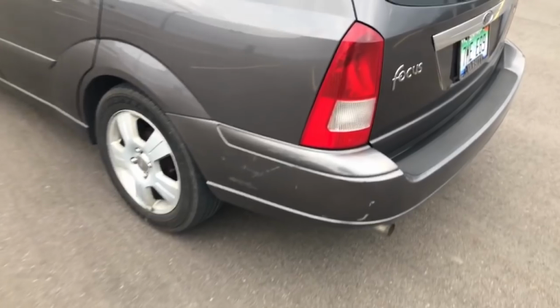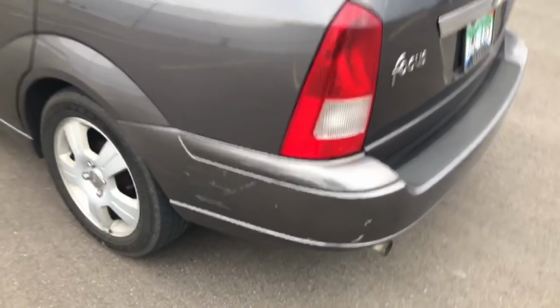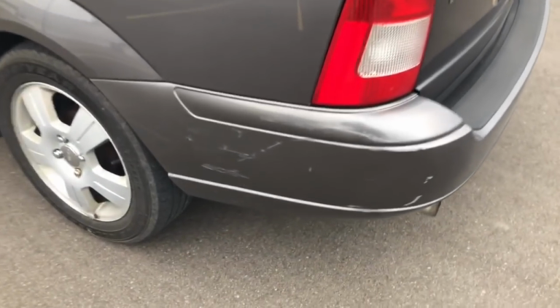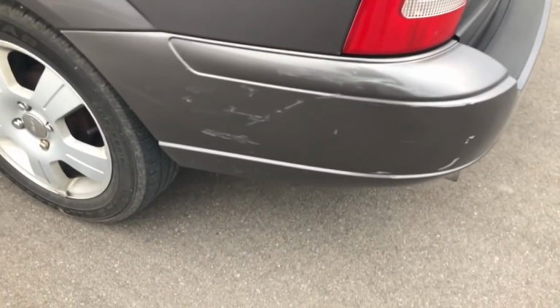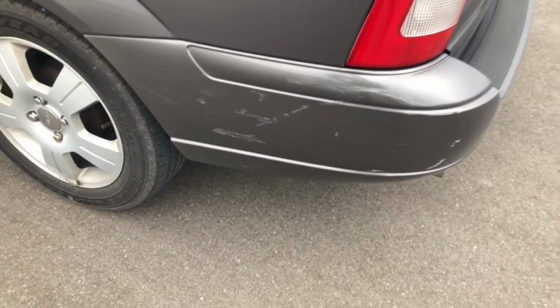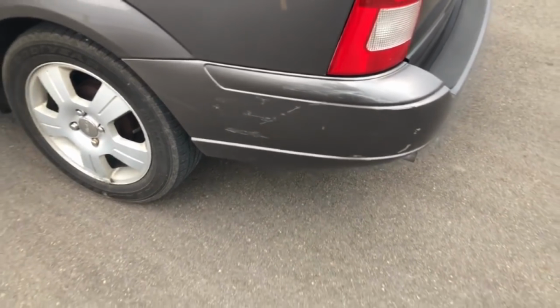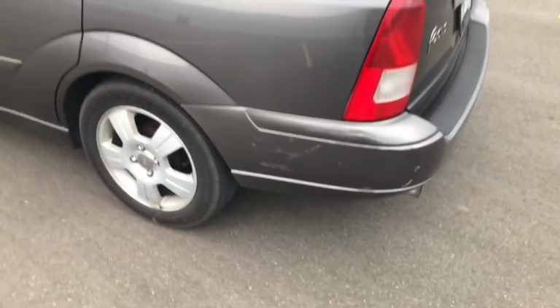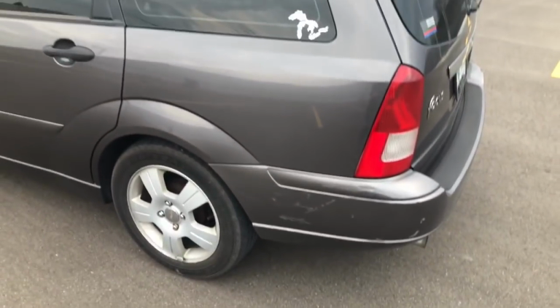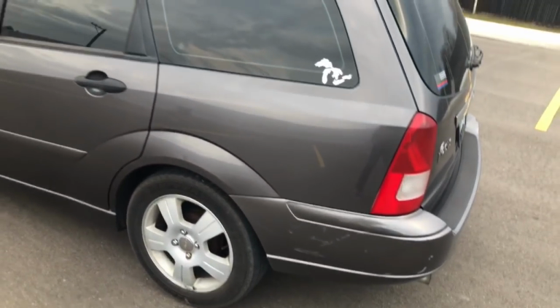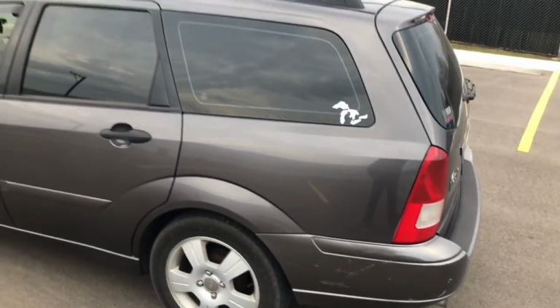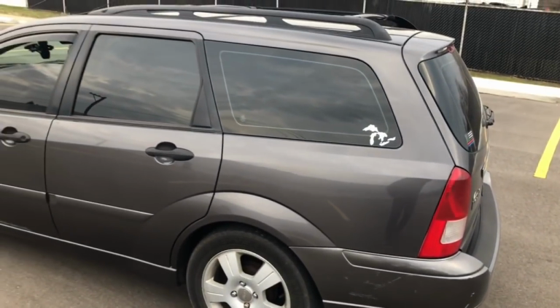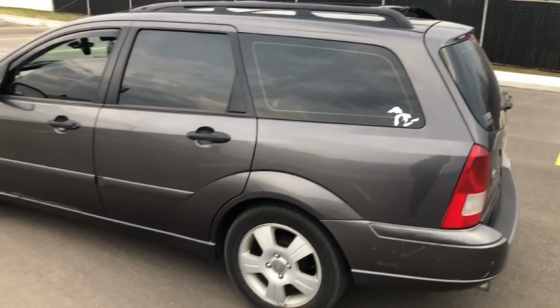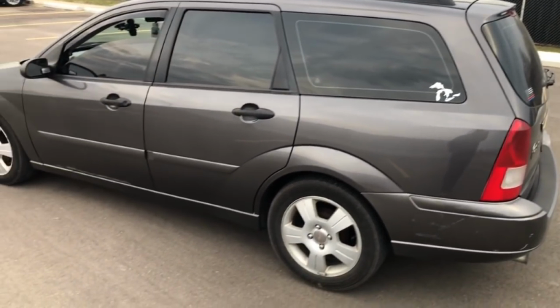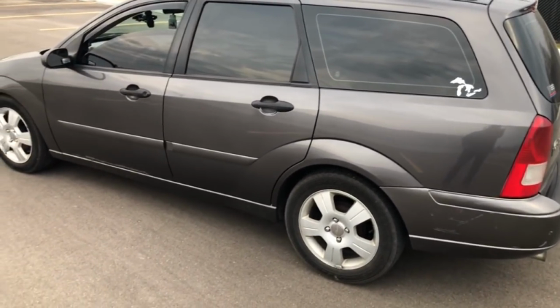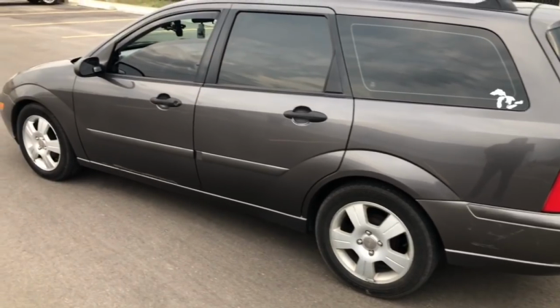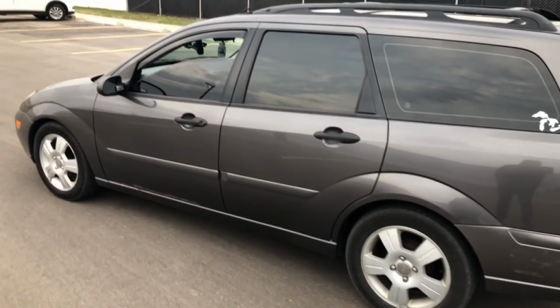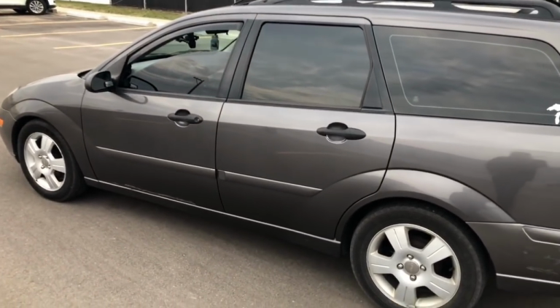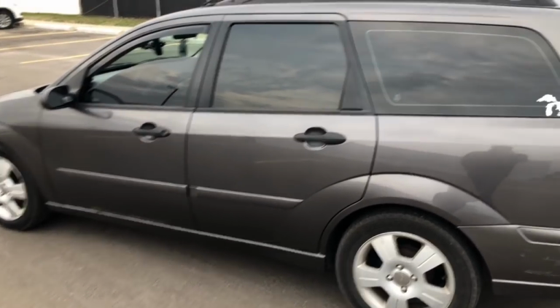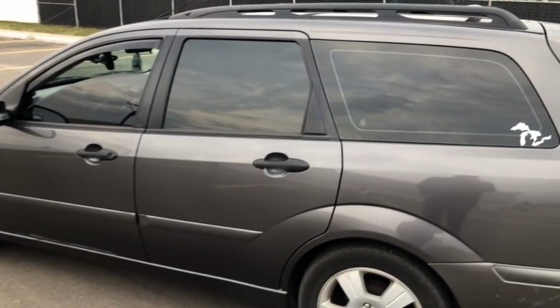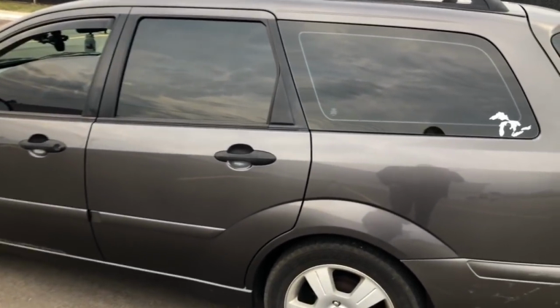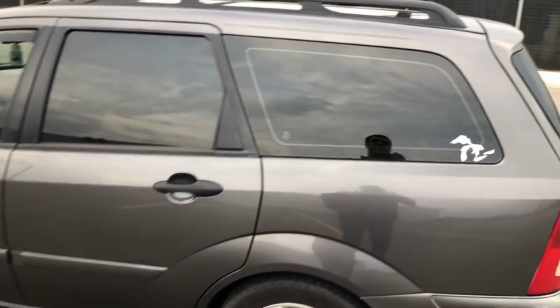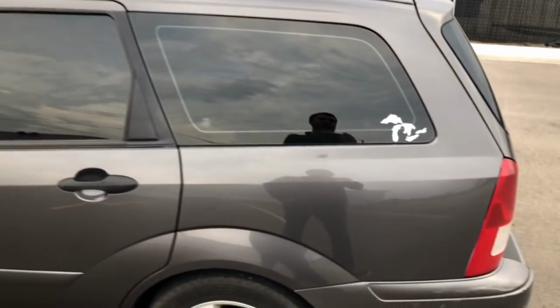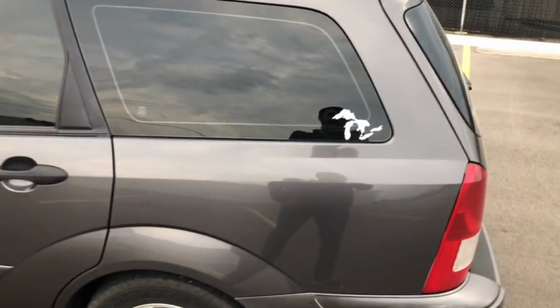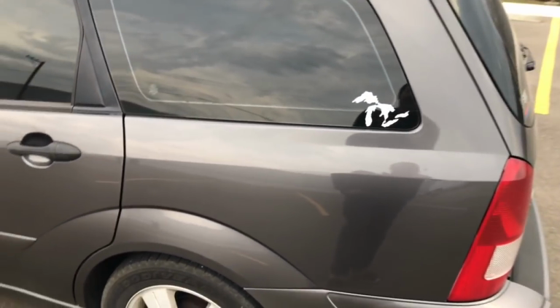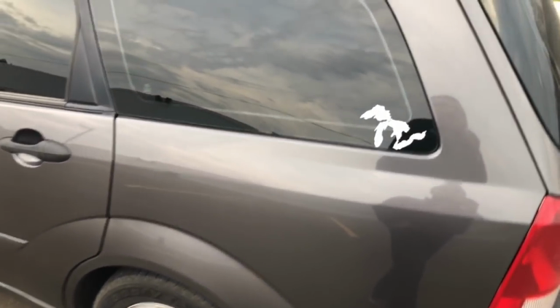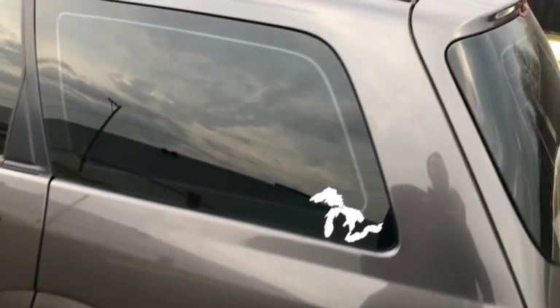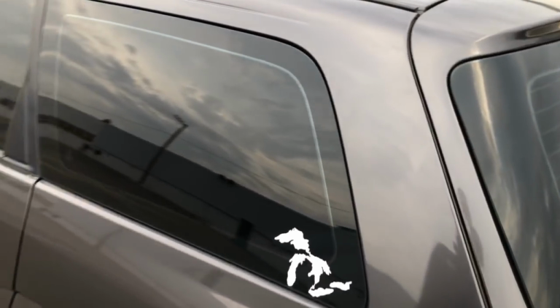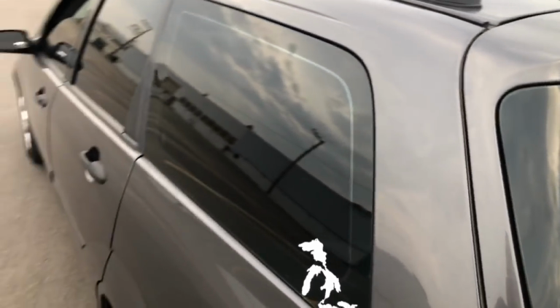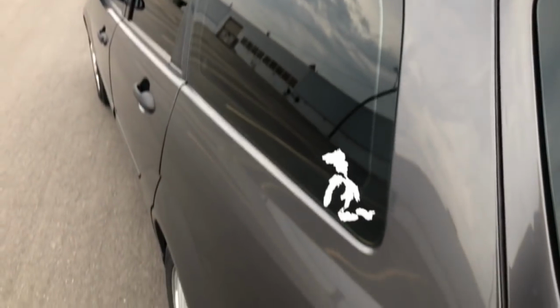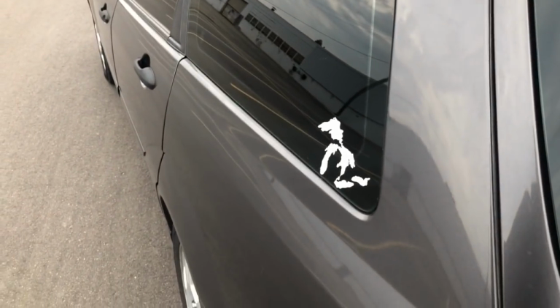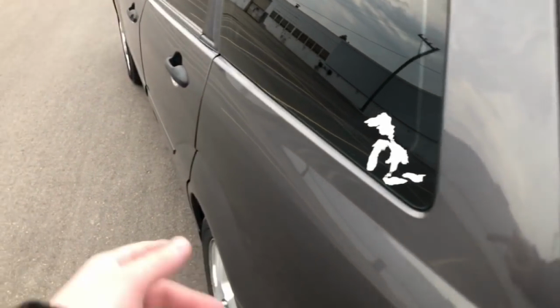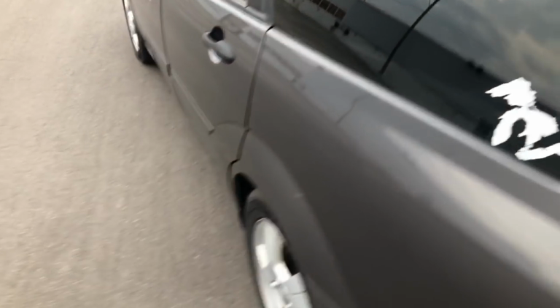Everything else on the exterior was here when I bought the car. I clay-barred it and waxed it, so that's all taken care of. It could really use a full paint correction if I wanted to get crazy with it, but it still came out really nice nonetheless.